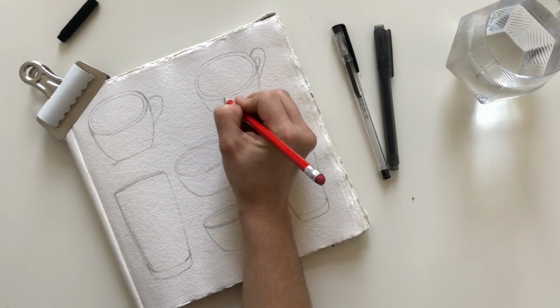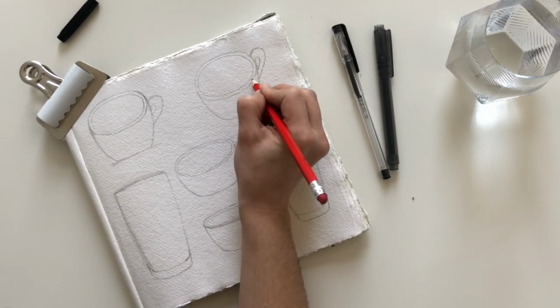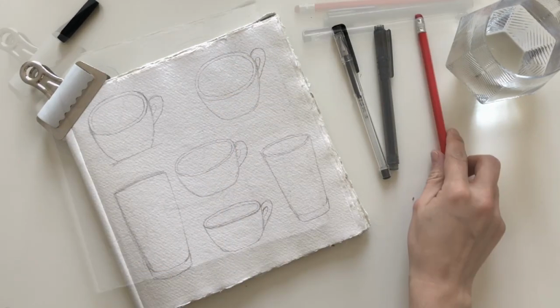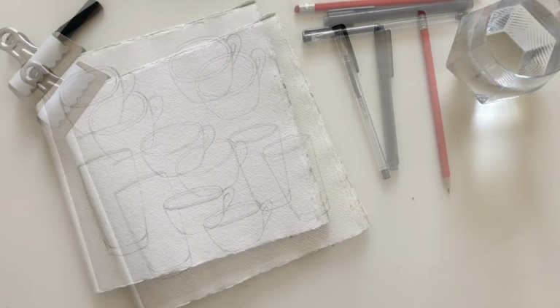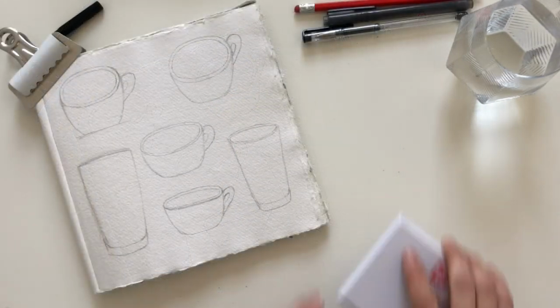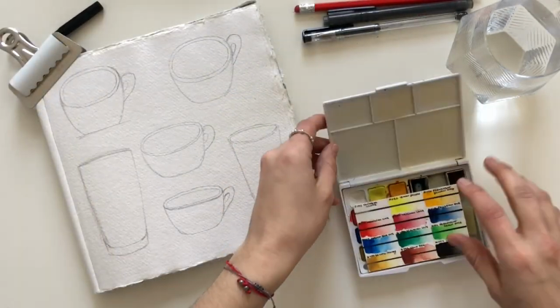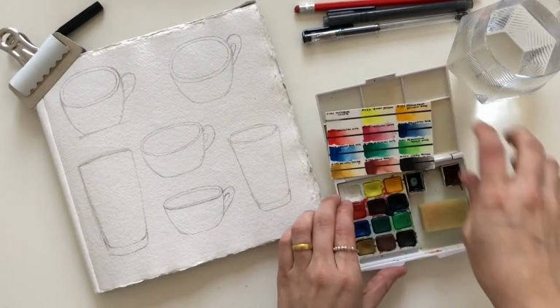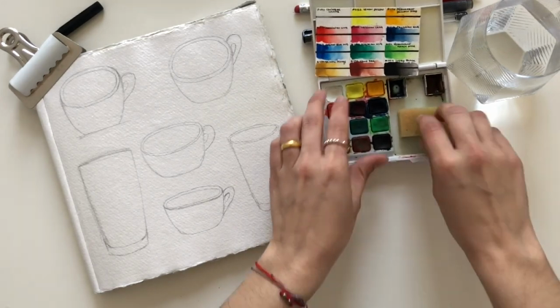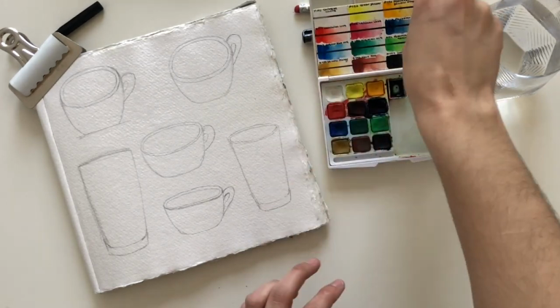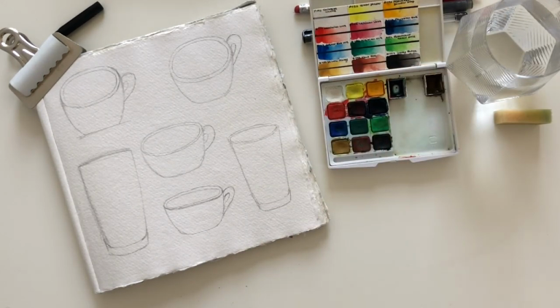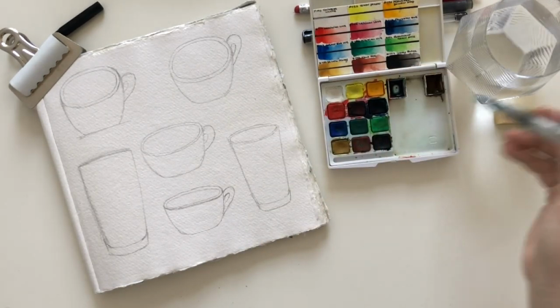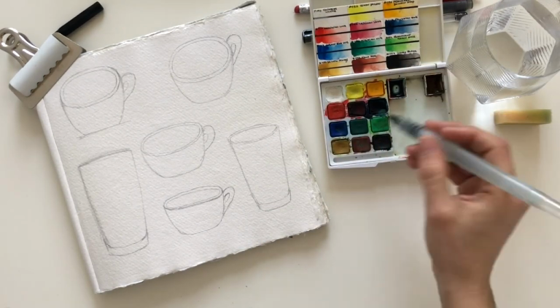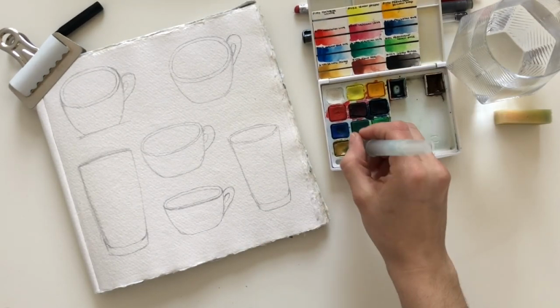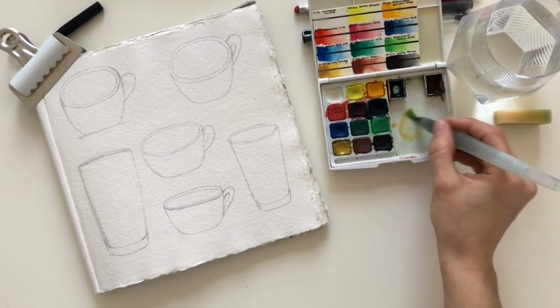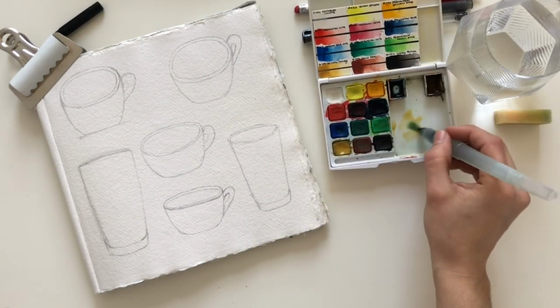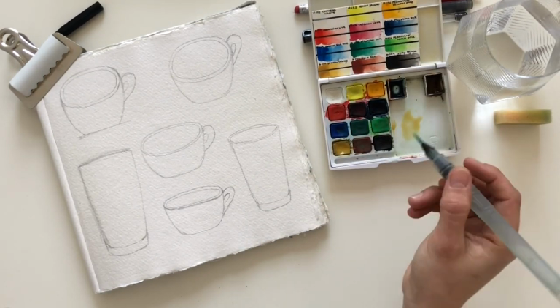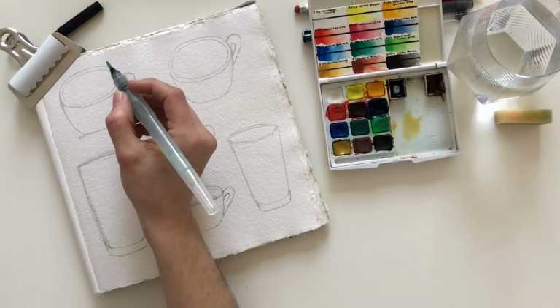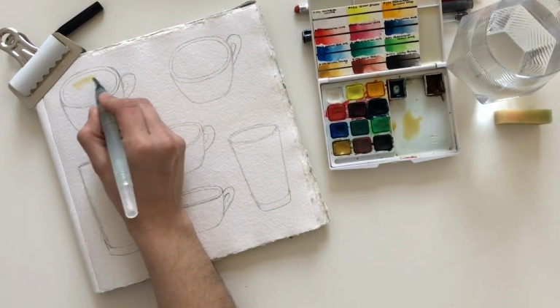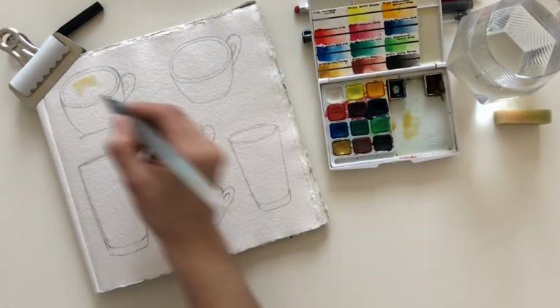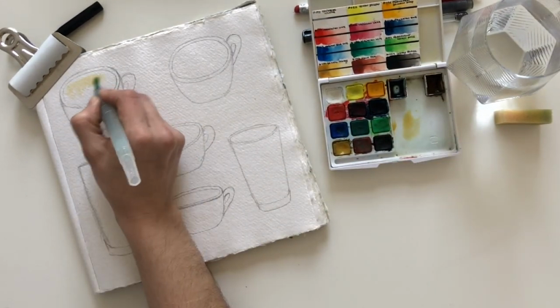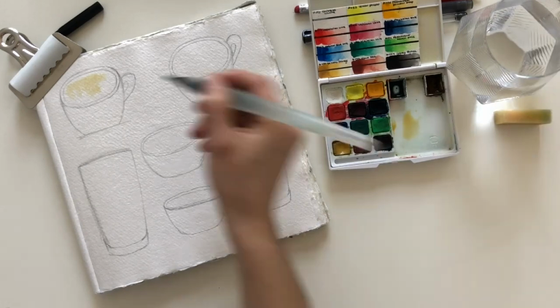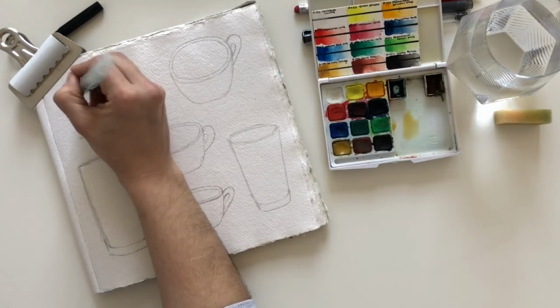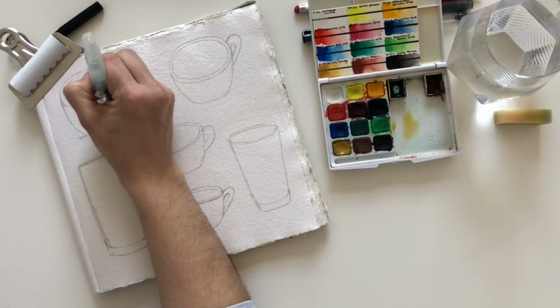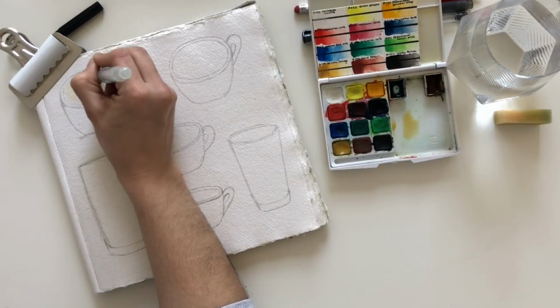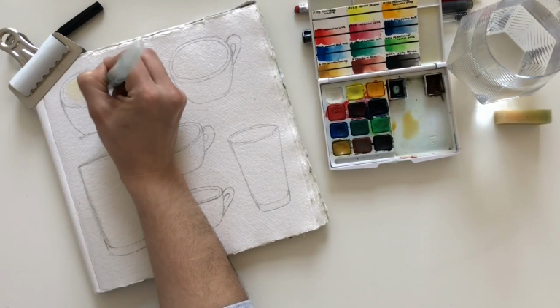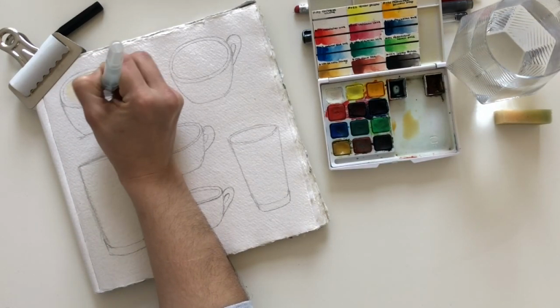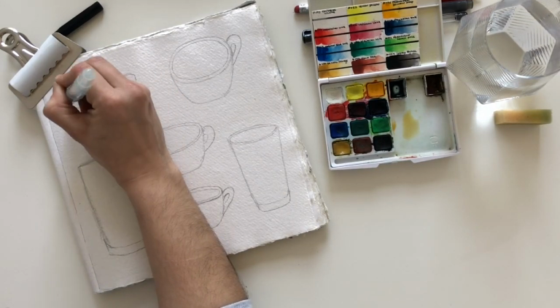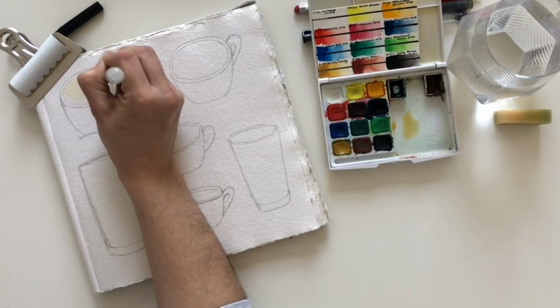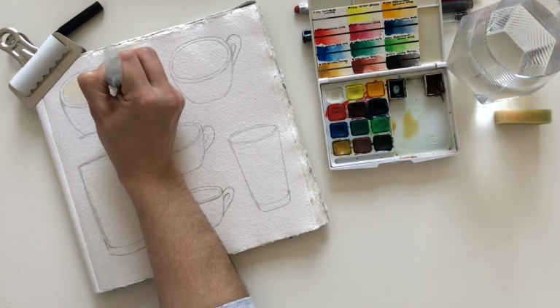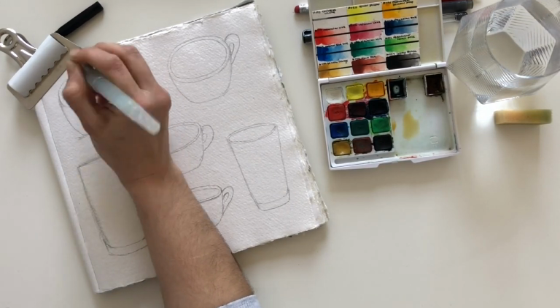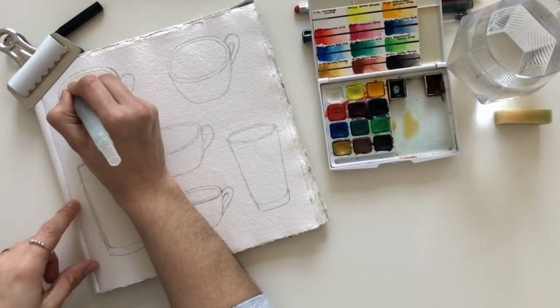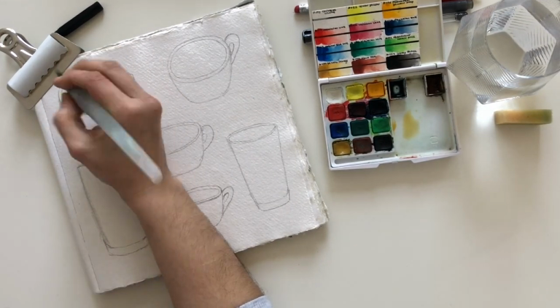When the page was full of coffee cups, I moved to painting the coffee inside the cups. To paint the coffee mix, I used either just the burnt umber or a mix of burnt umber and yellow ochre.